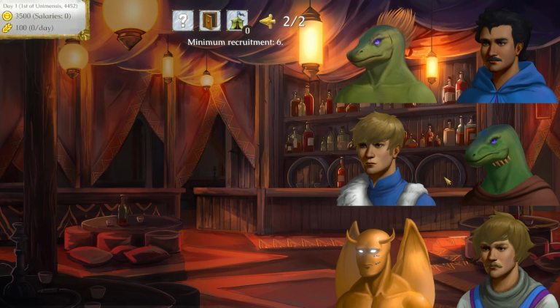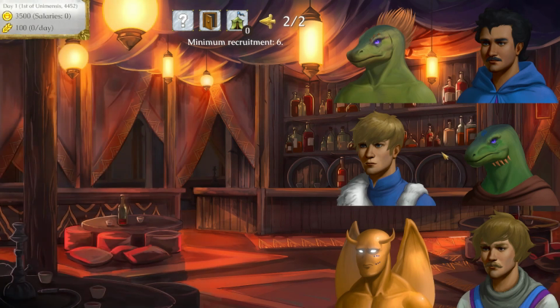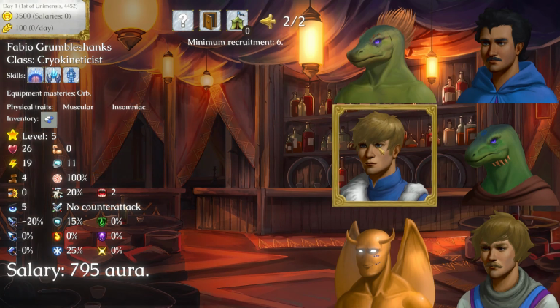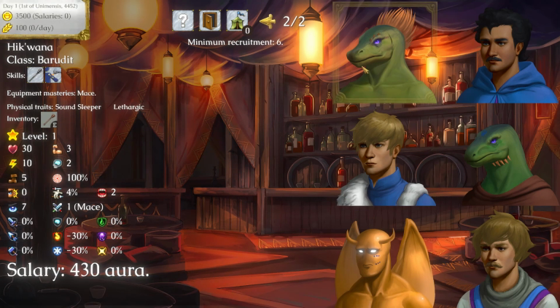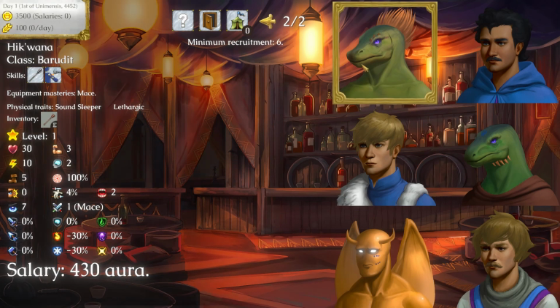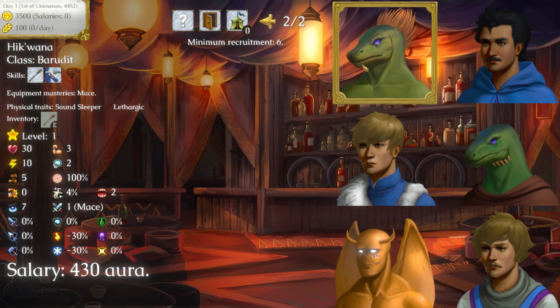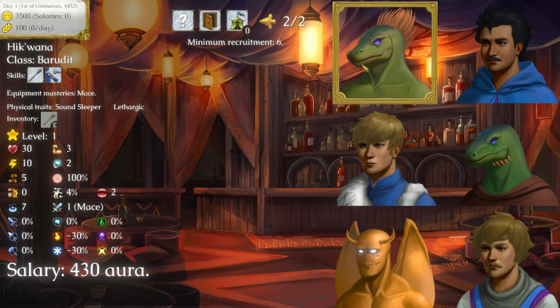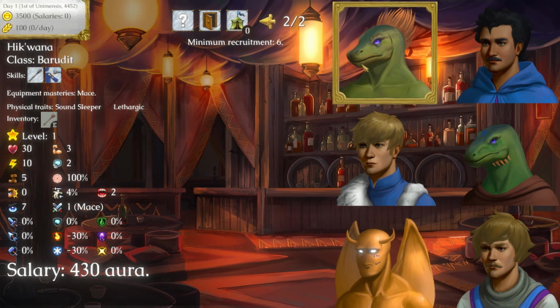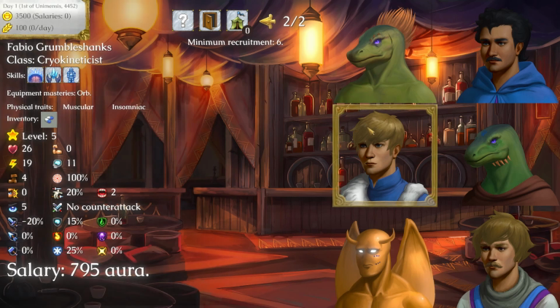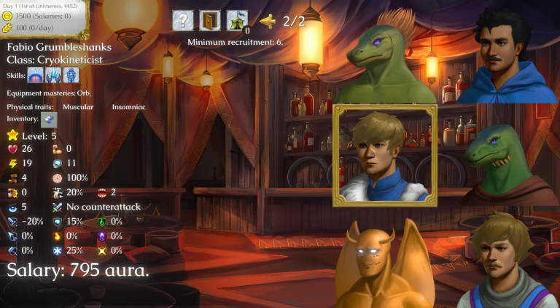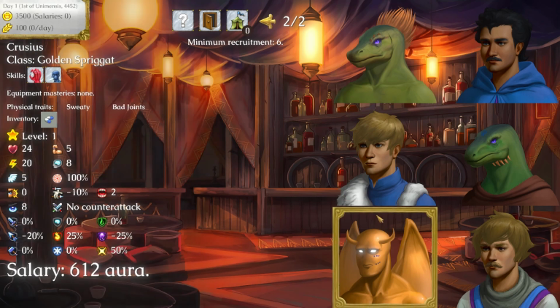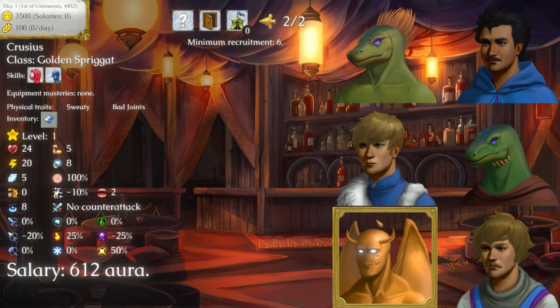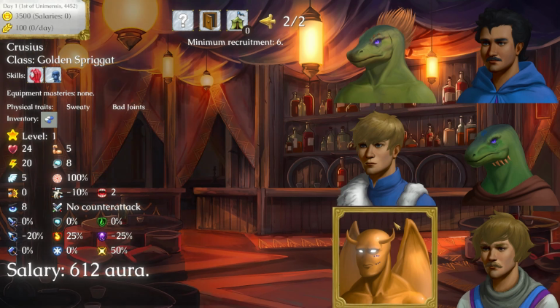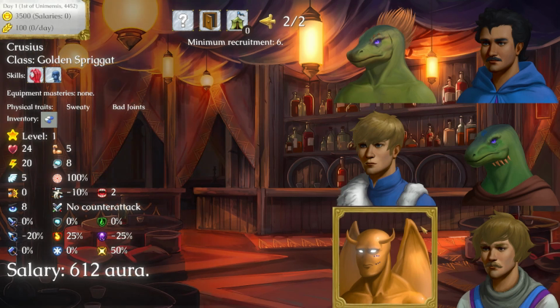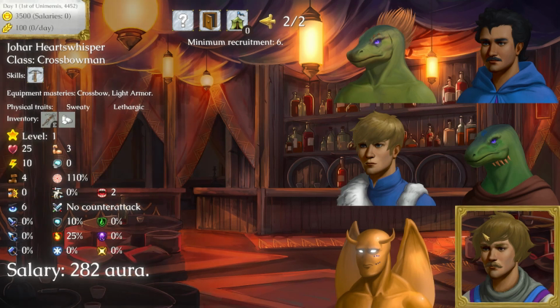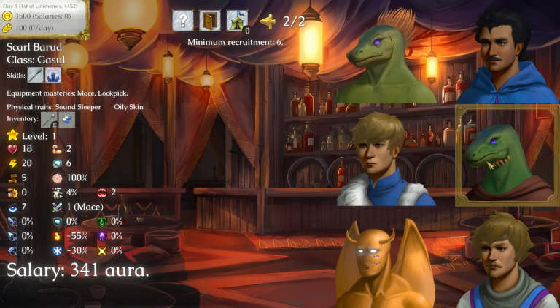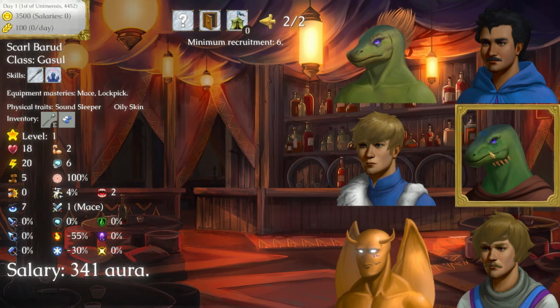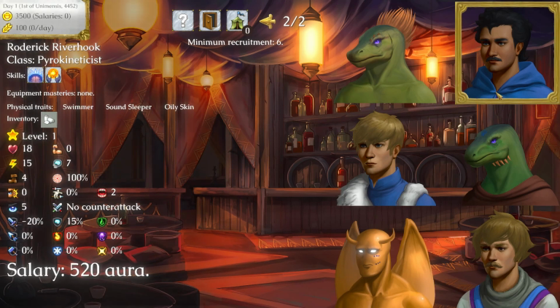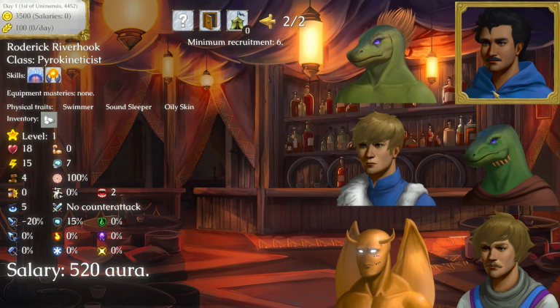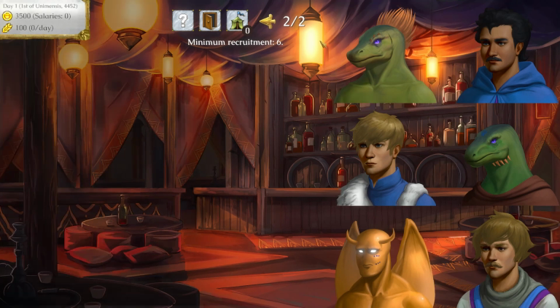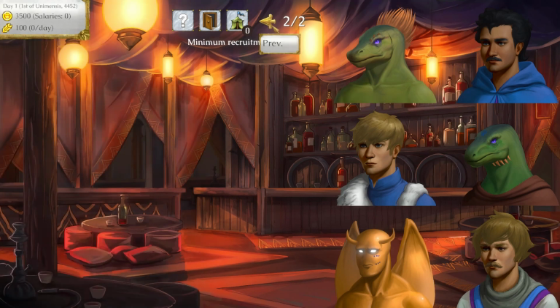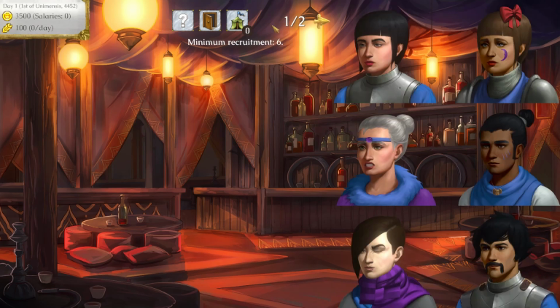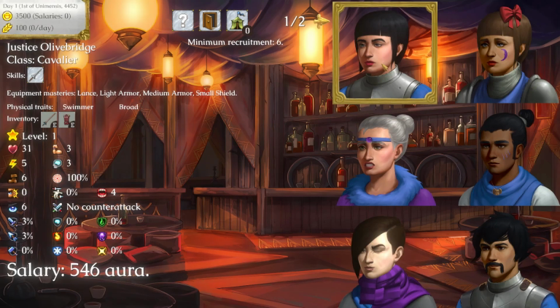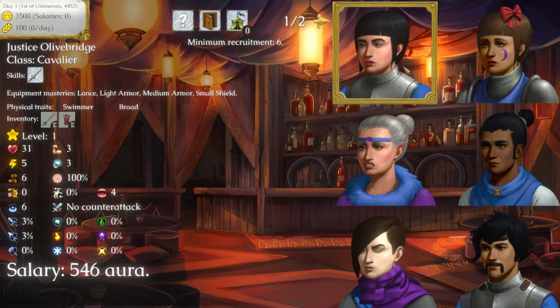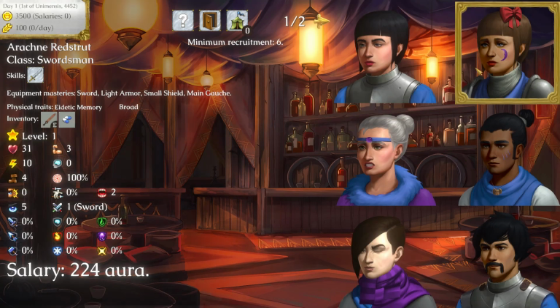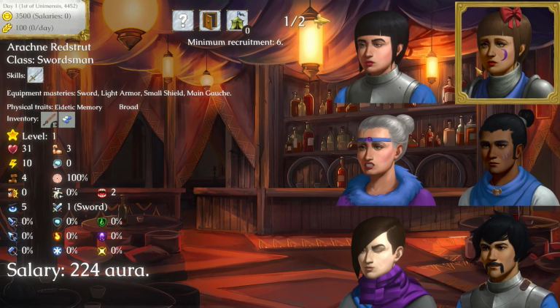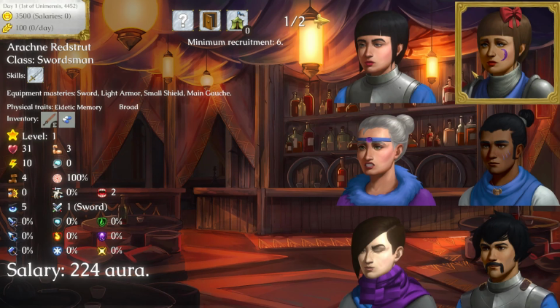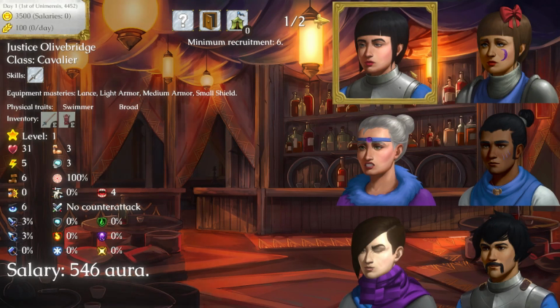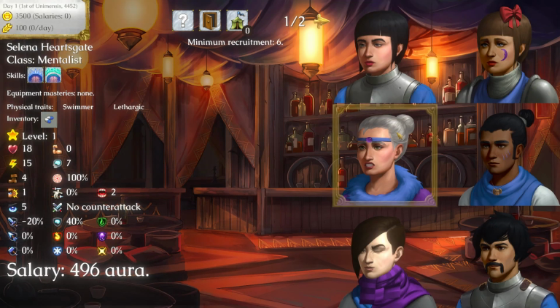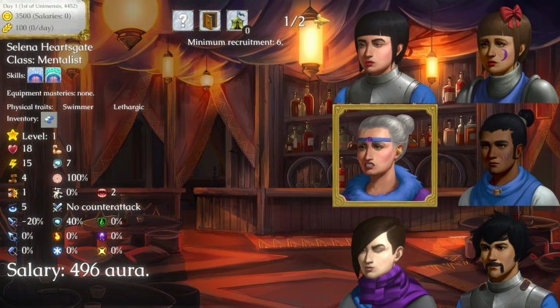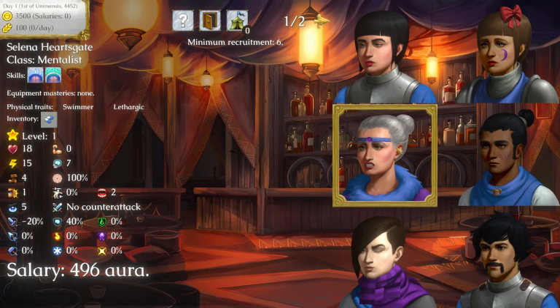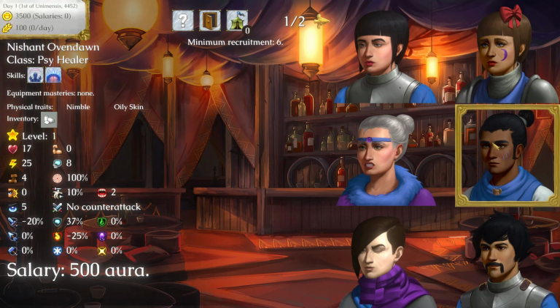Most days you'll be given different options on what to do, but you need a team before you can do anything else. You'll be able to hire from a selection of randomly generated characters. Most, but not all of these will be humans. Each has their own strengths and weaknesses.